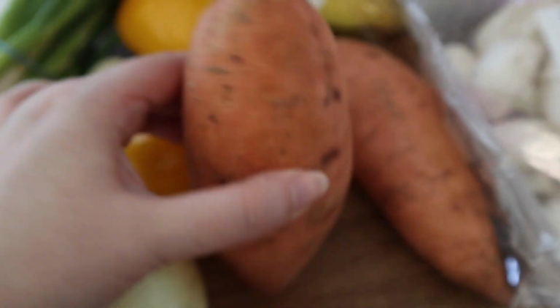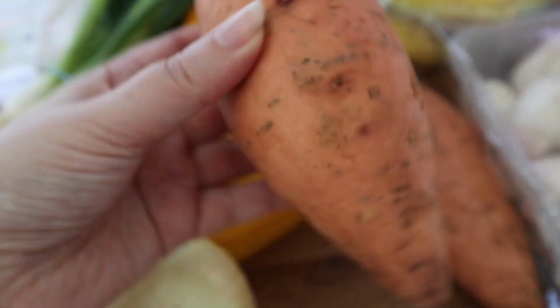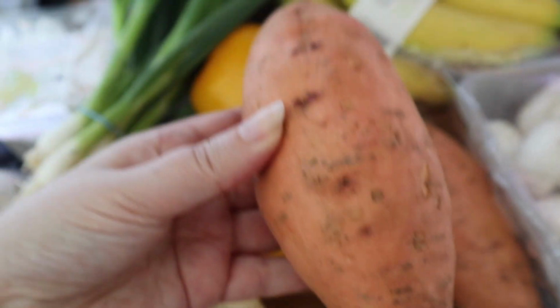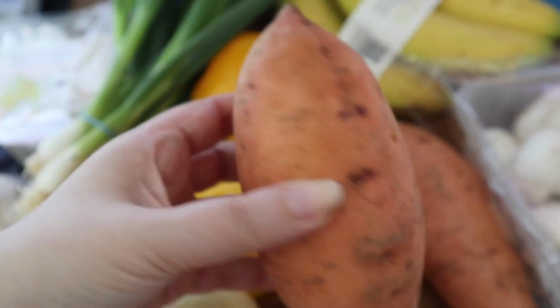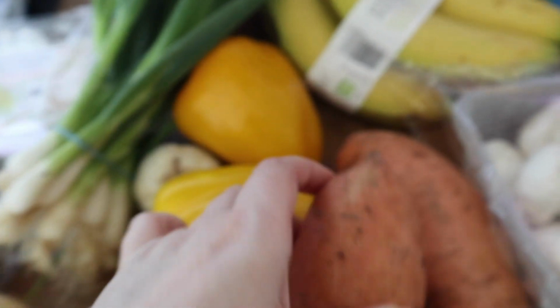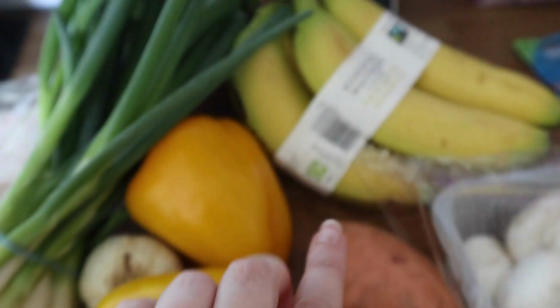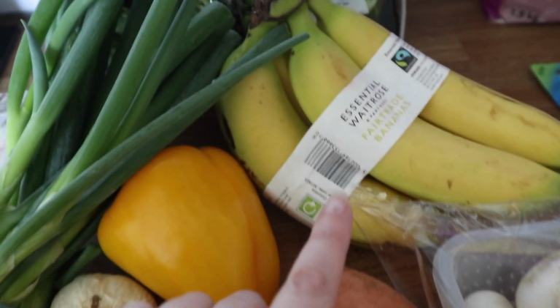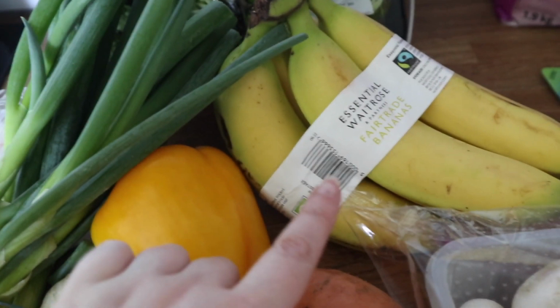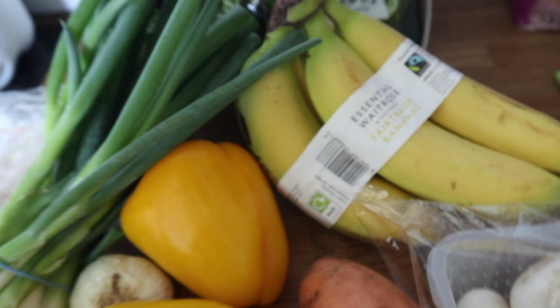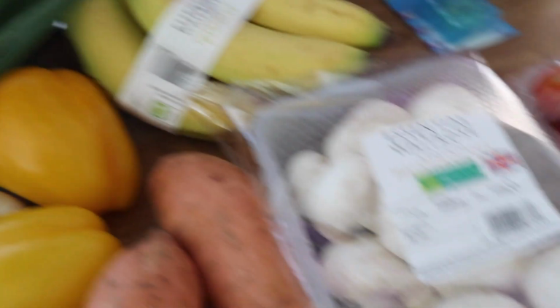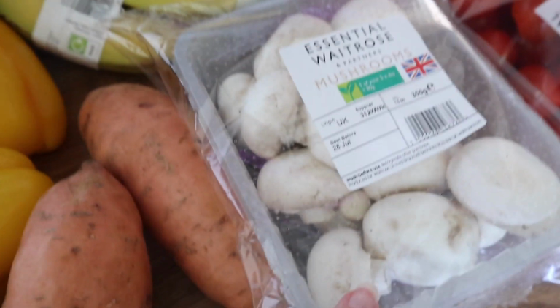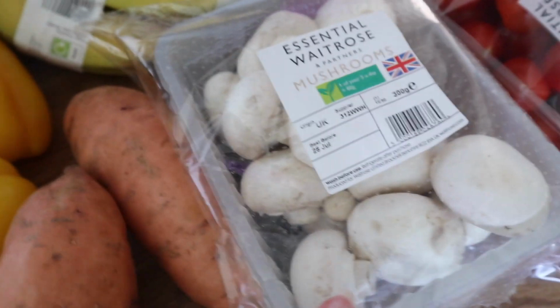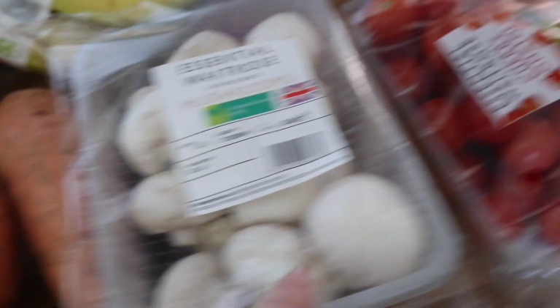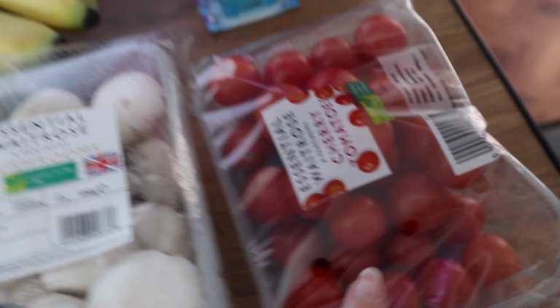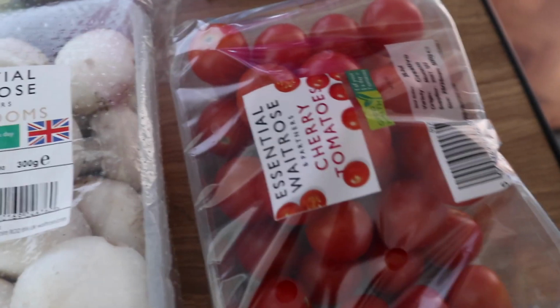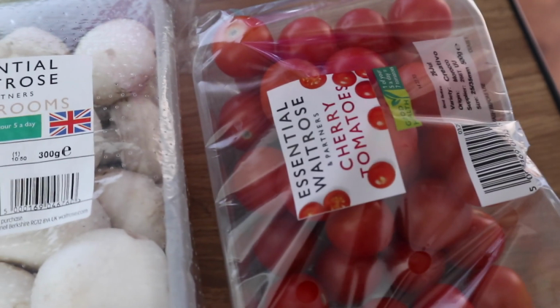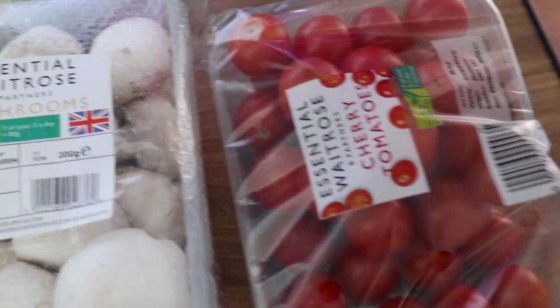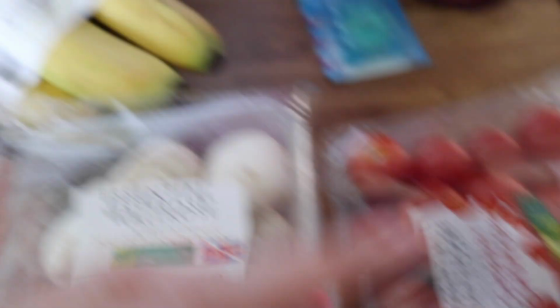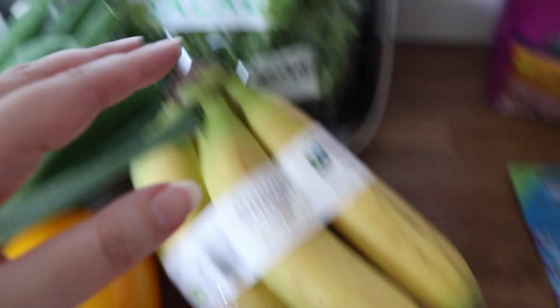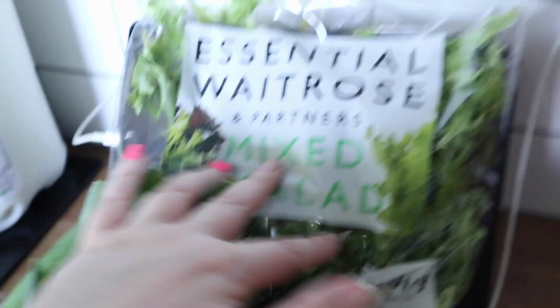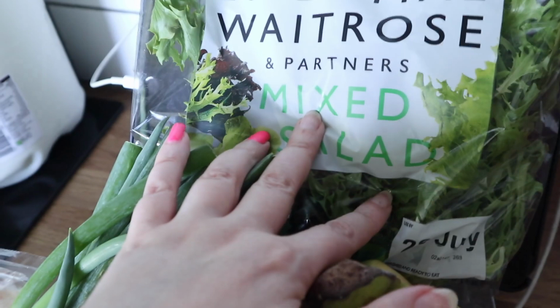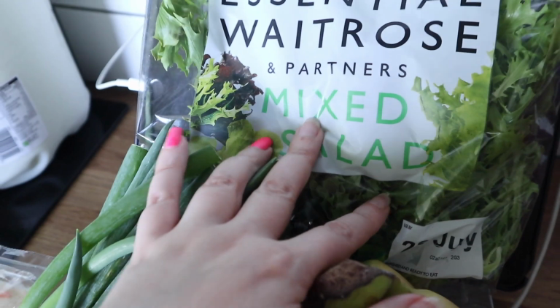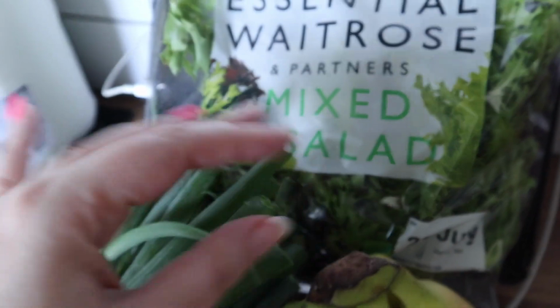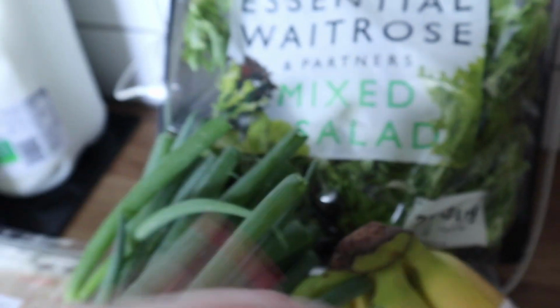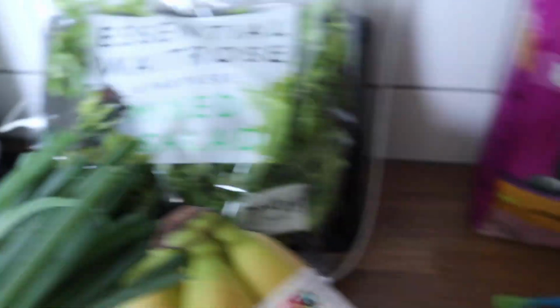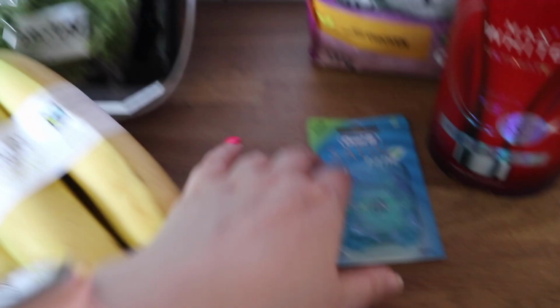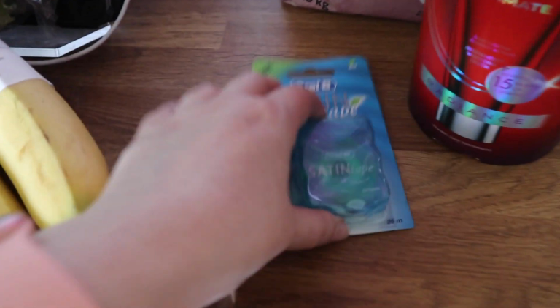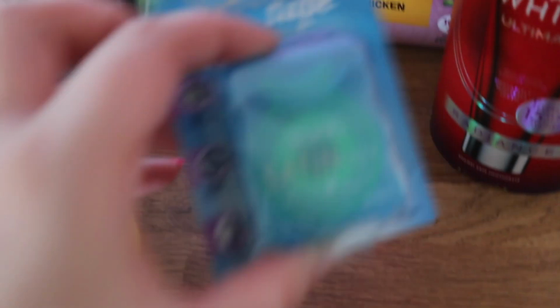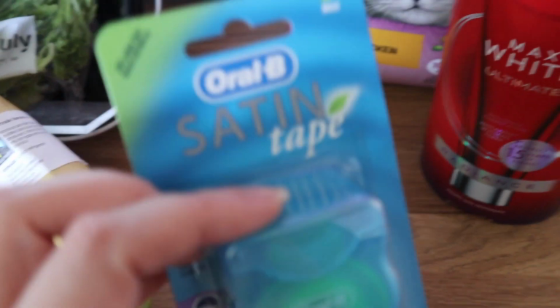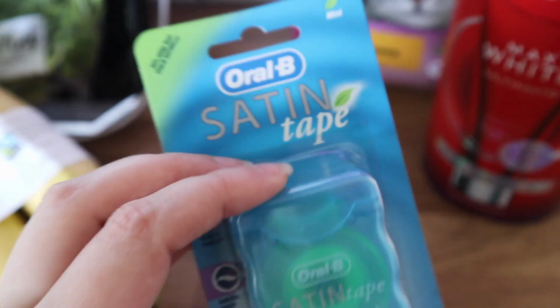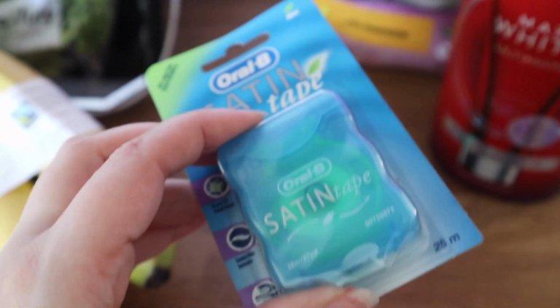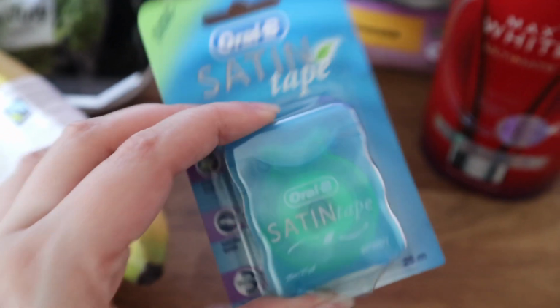I got some sweet potatoes, some bananas, some mushrooms, some cherry tomatoes, a bag of mixed salad, and then I got my satin tape.